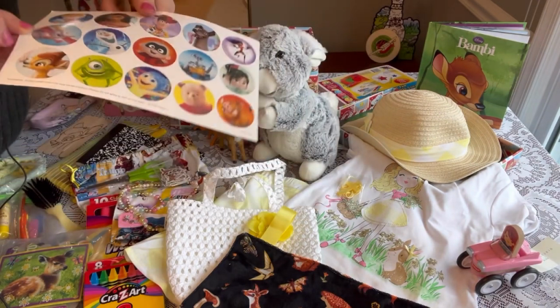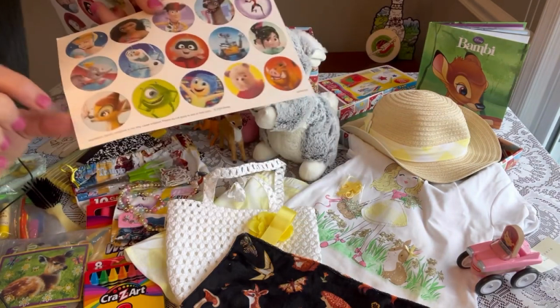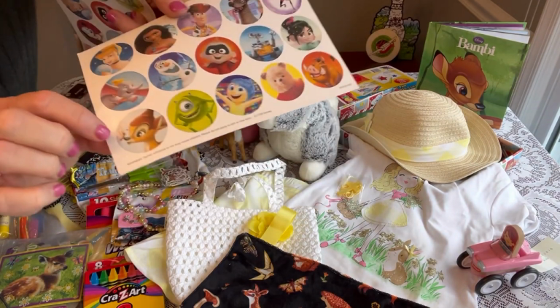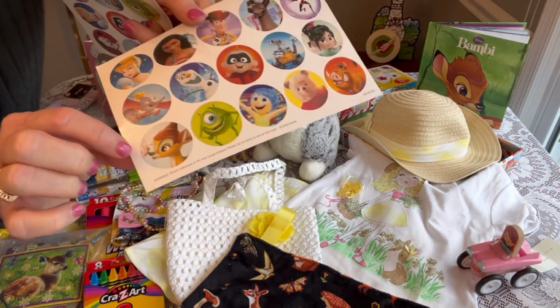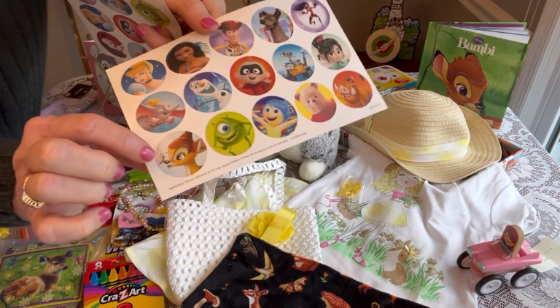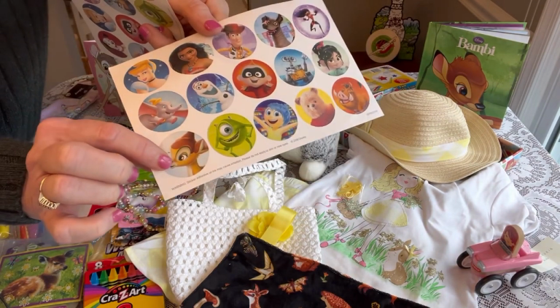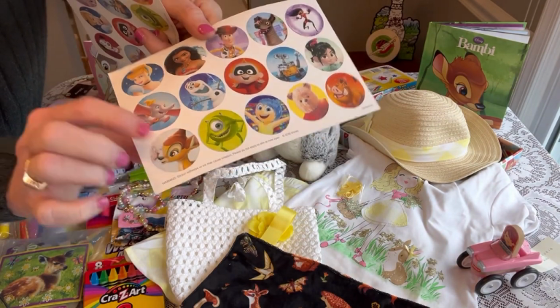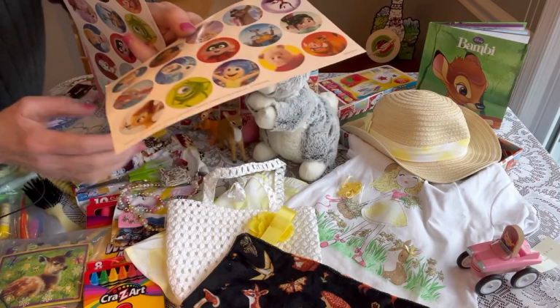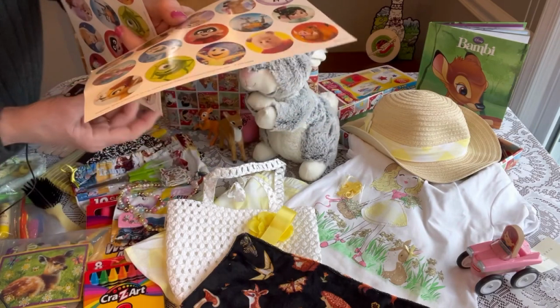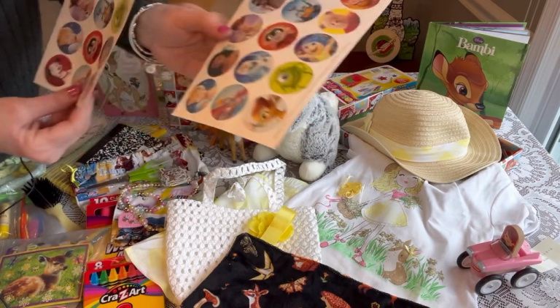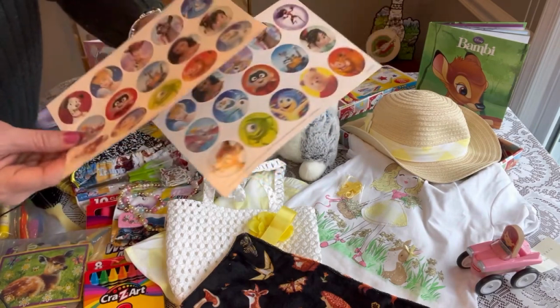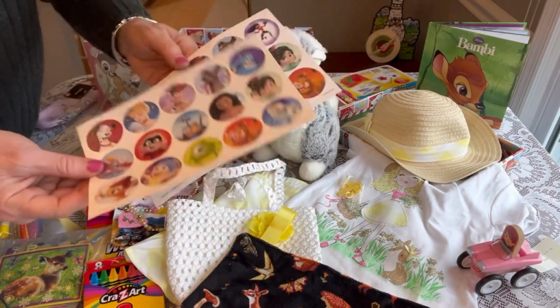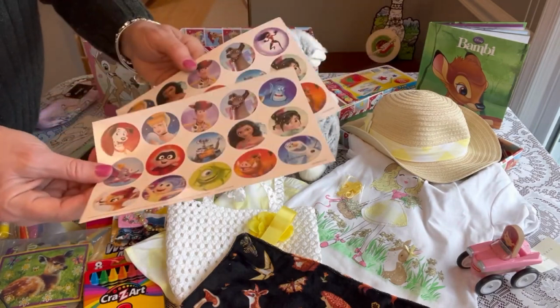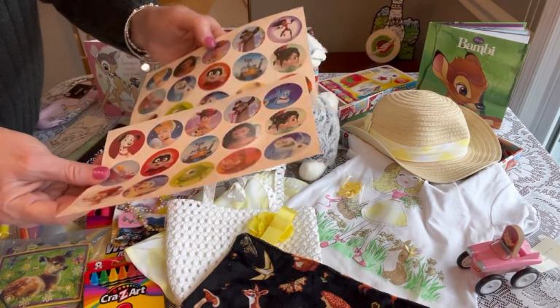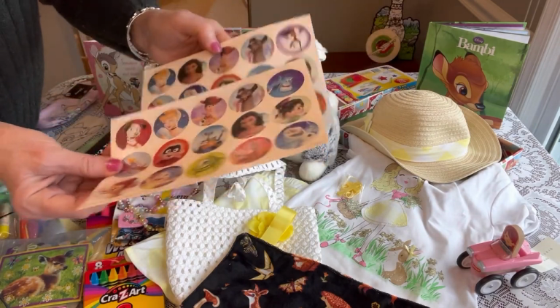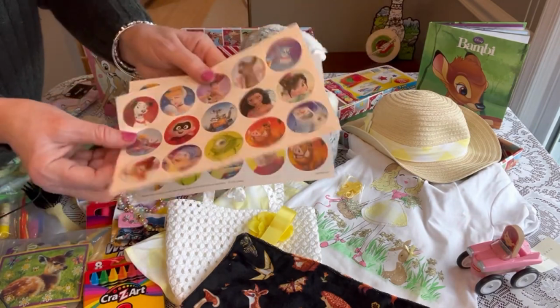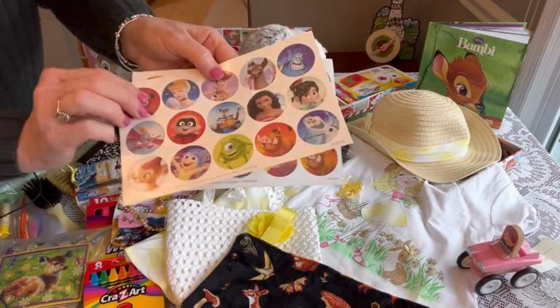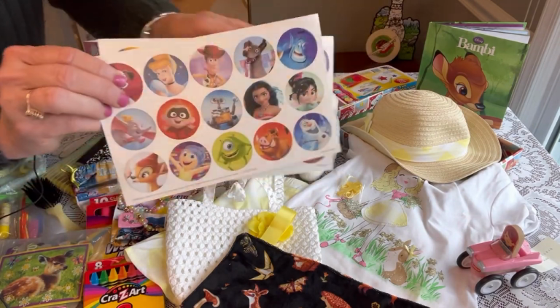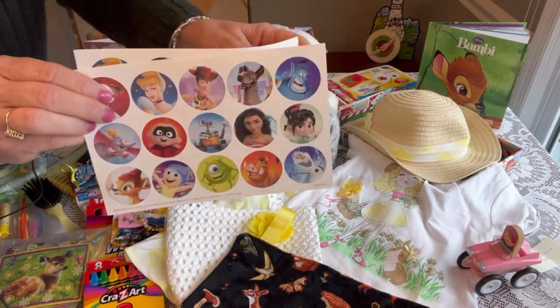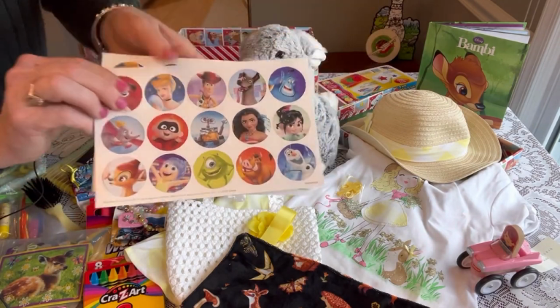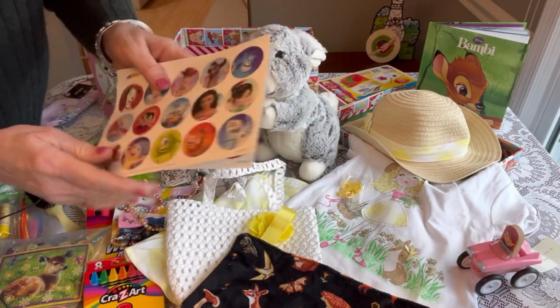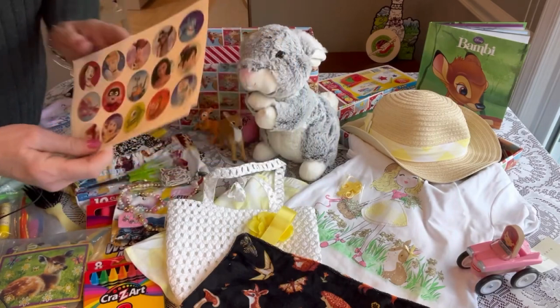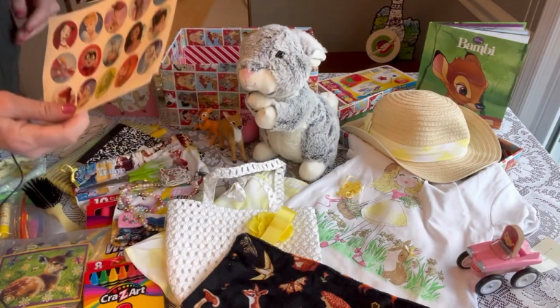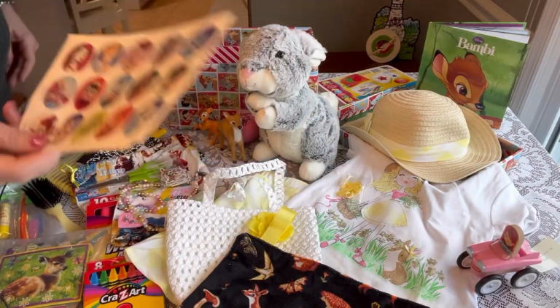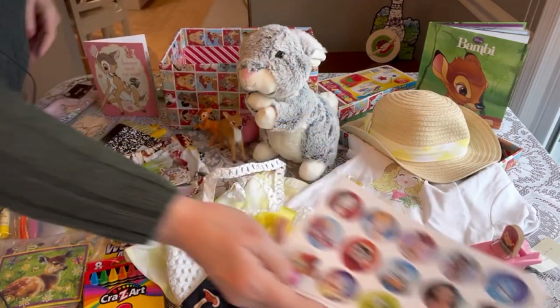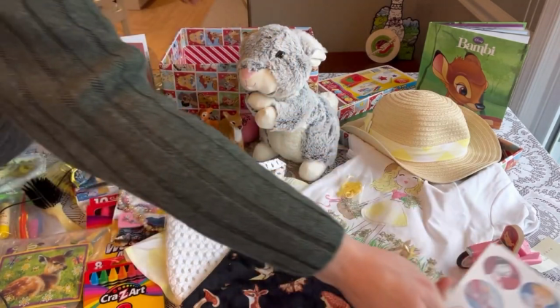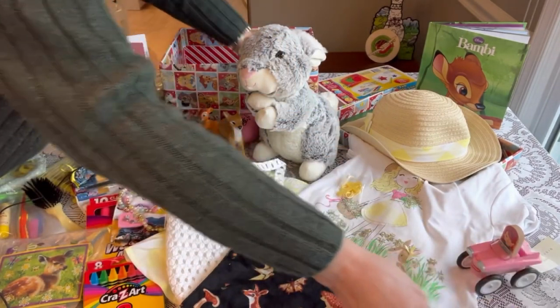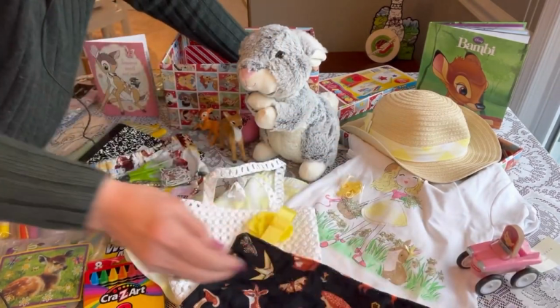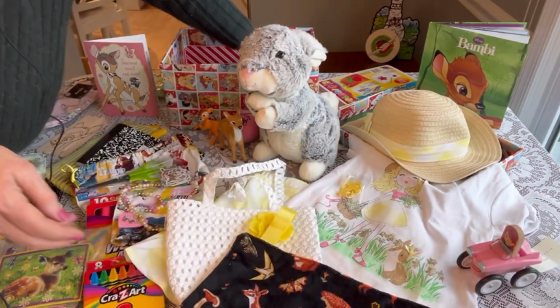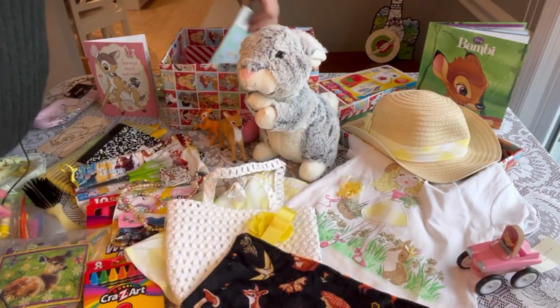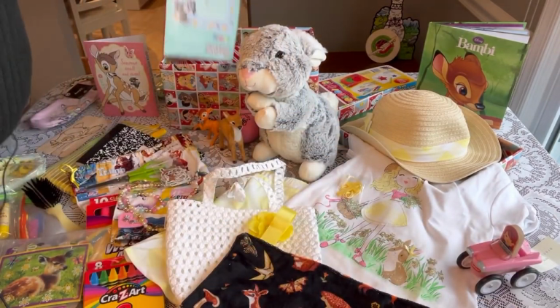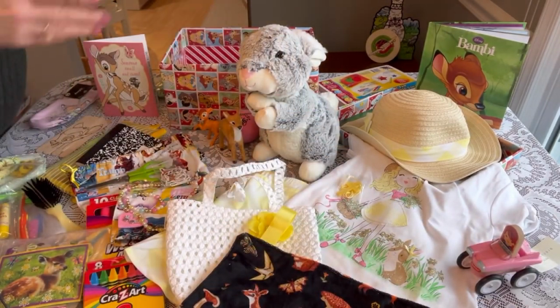She has some Disney stickers that I got at my thrift store — you can see Bambi is right there. I think these are both the same sheet.